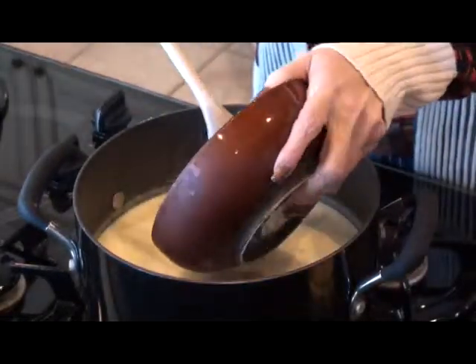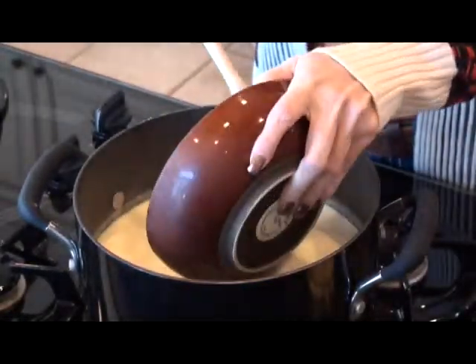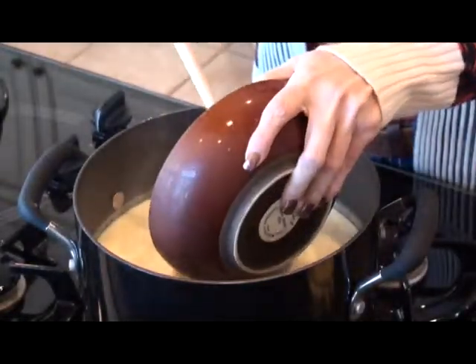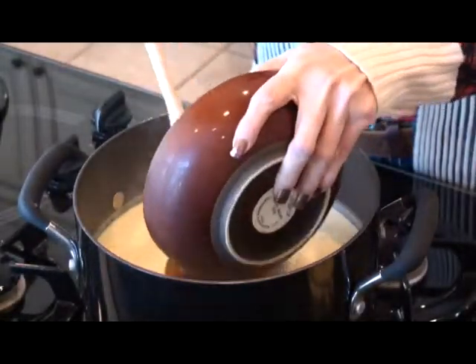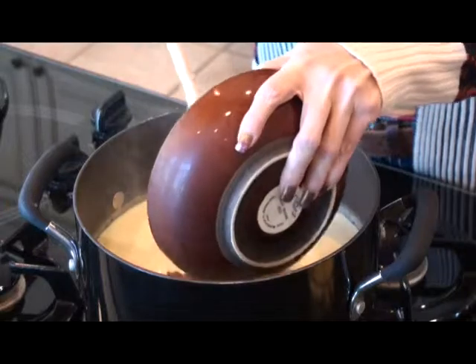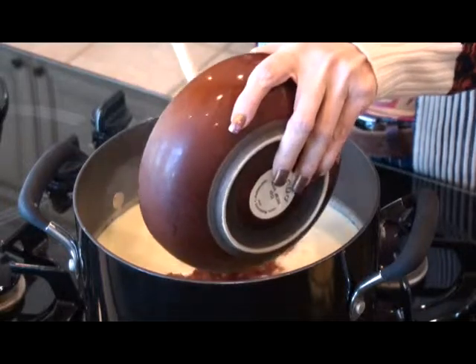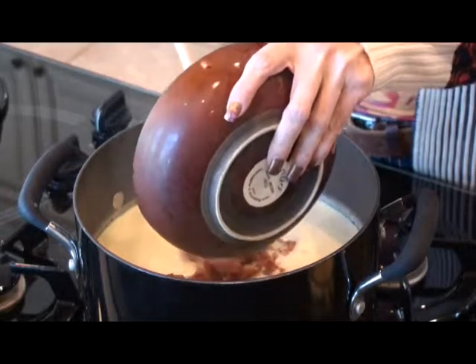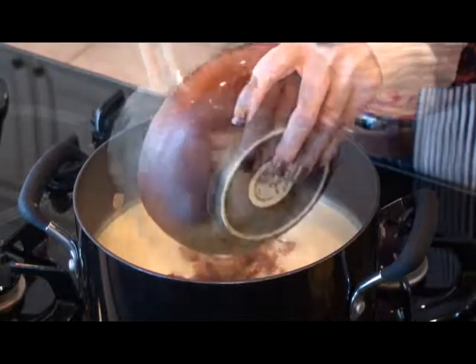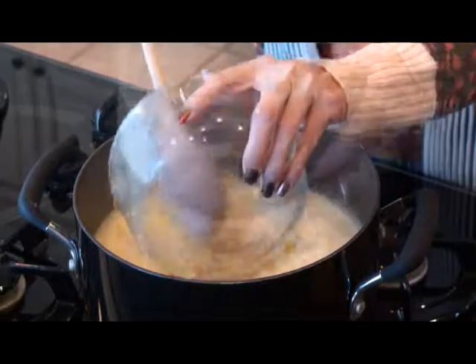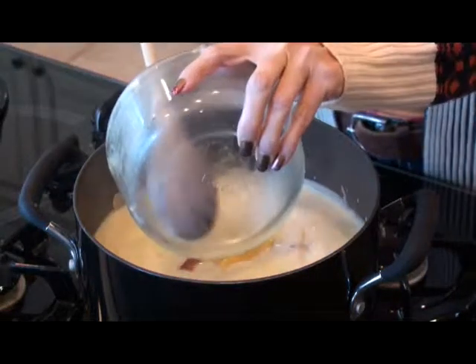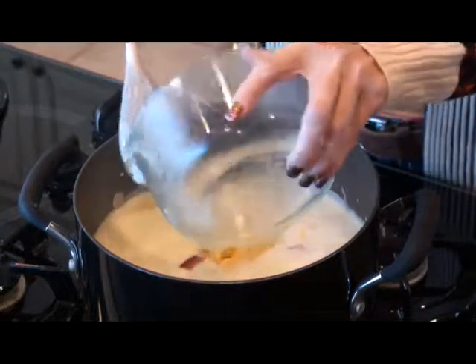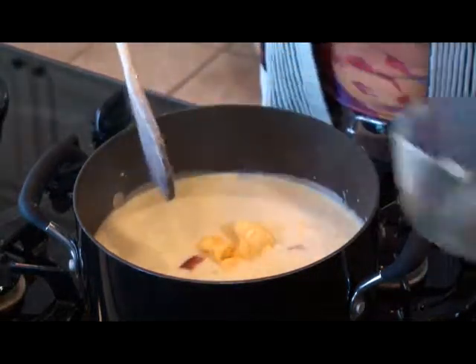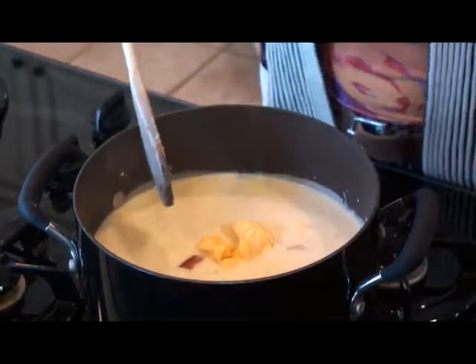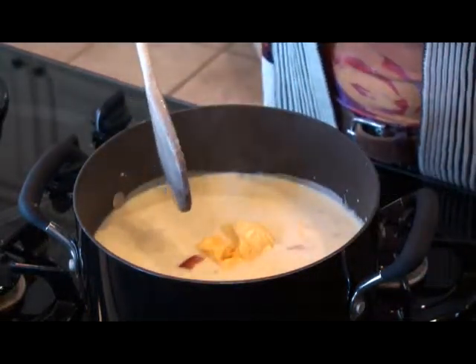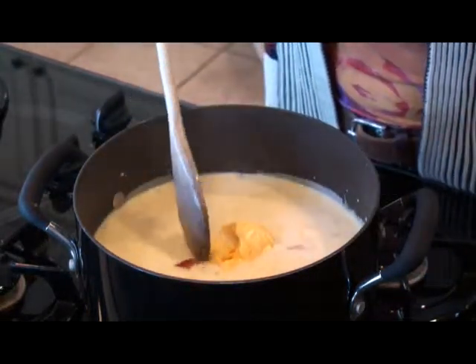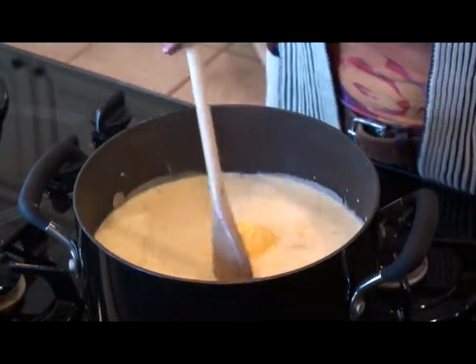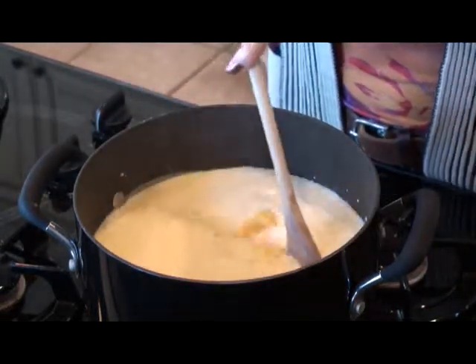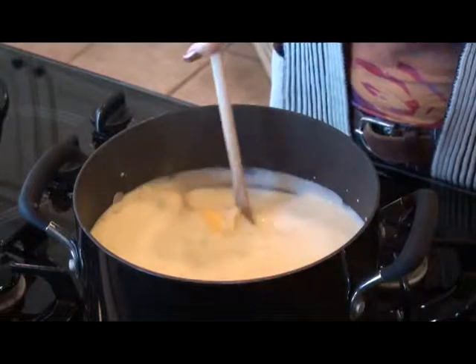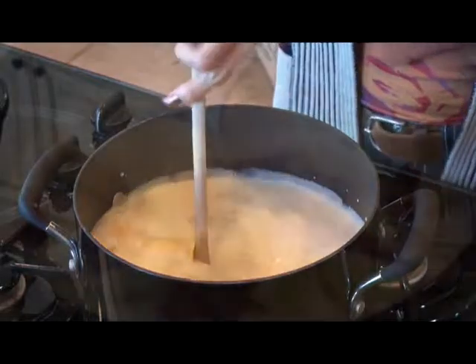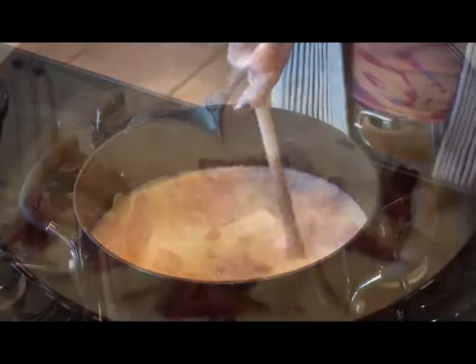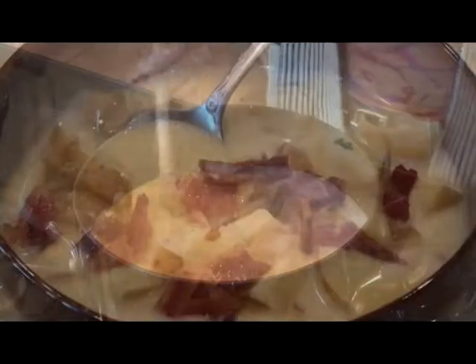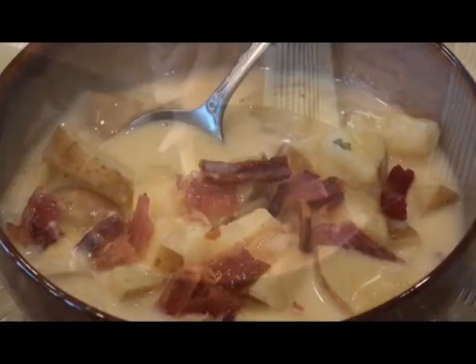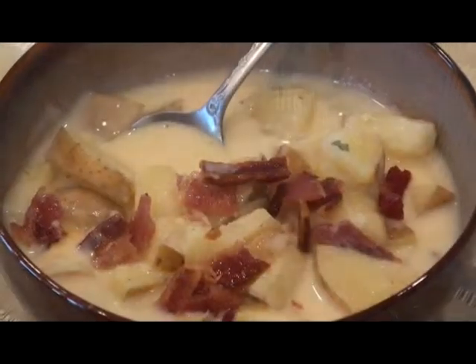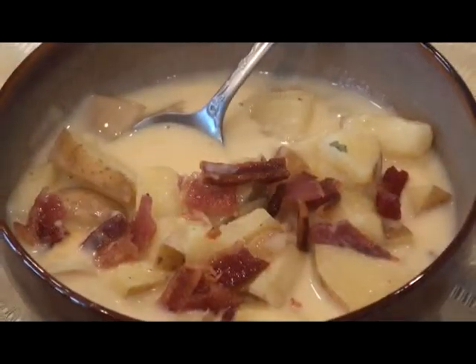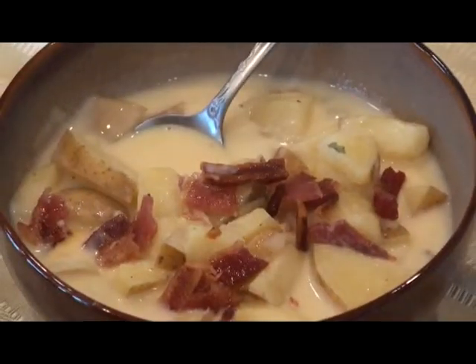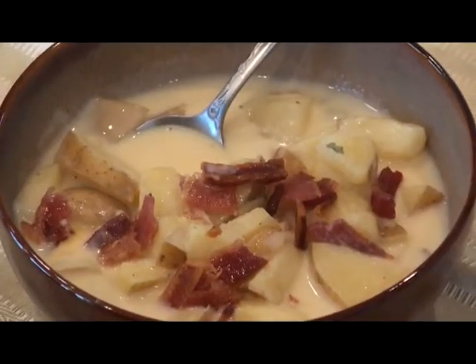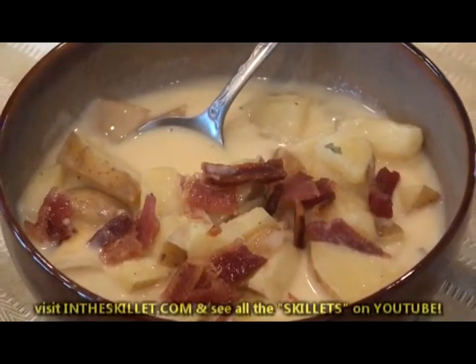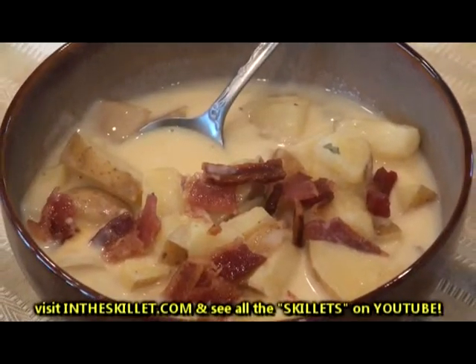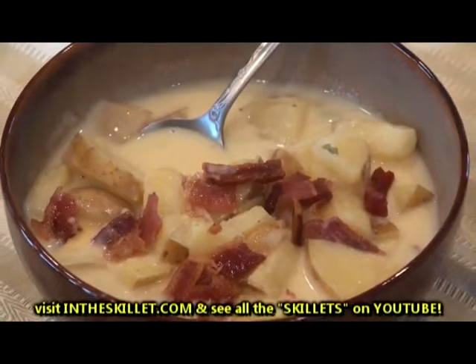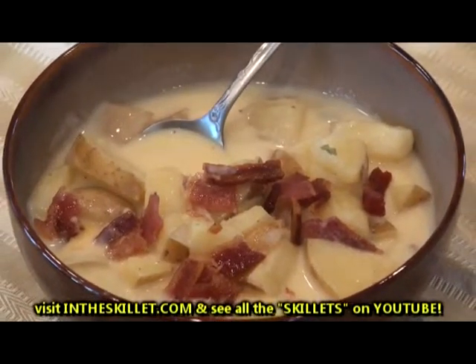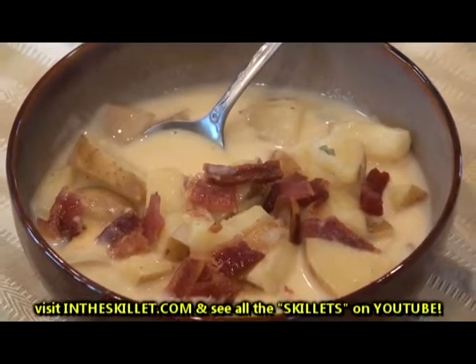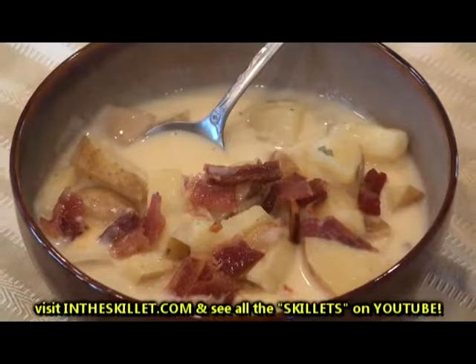Now it's time to add our bacon. Now add your Velveeta cheese and give that time to melt. After your cheese is melted, you're ready to sit down and enjoy this delicious potato bacon soup.